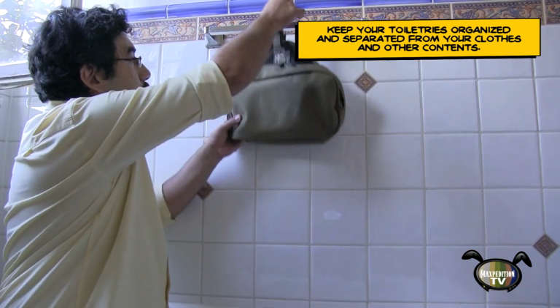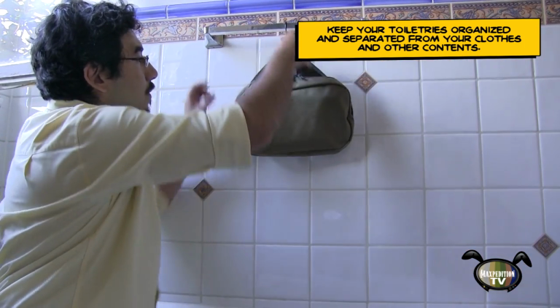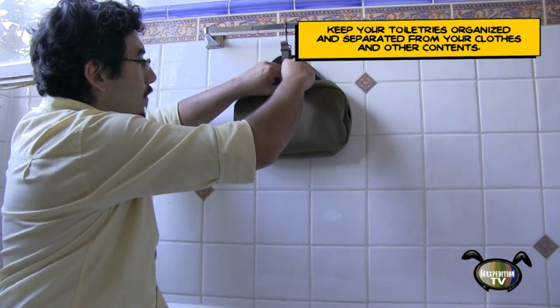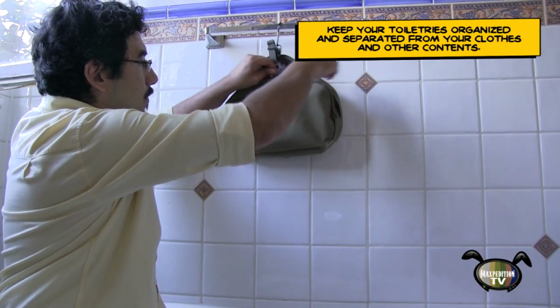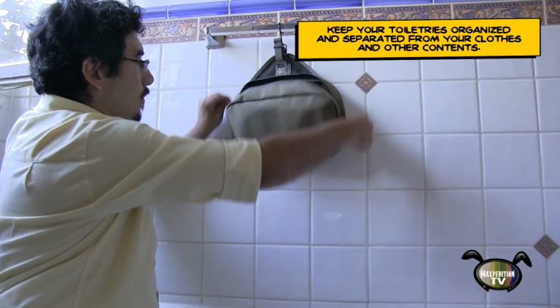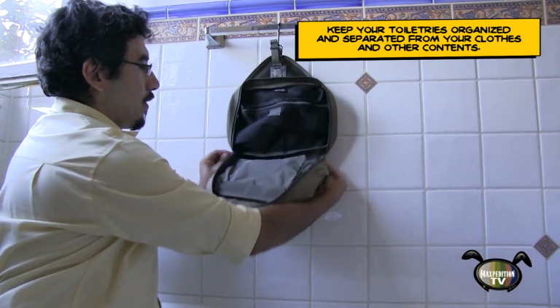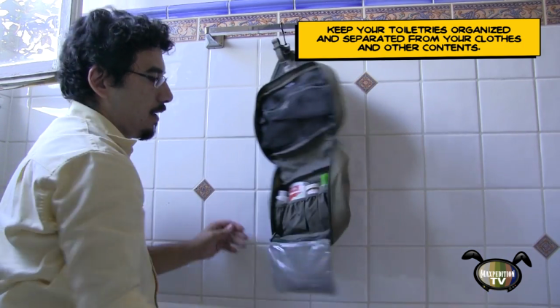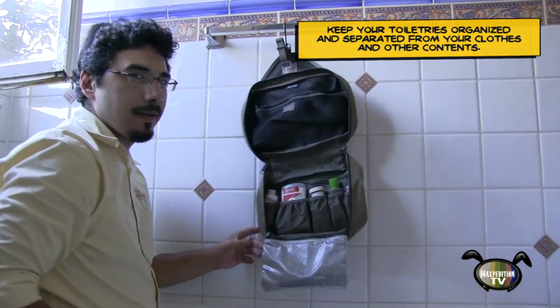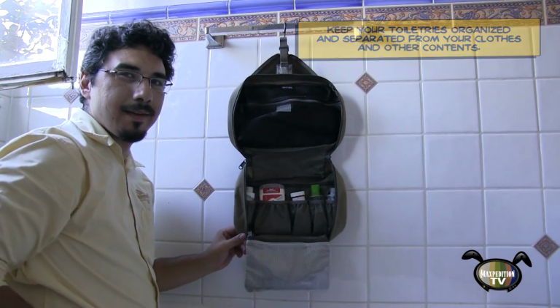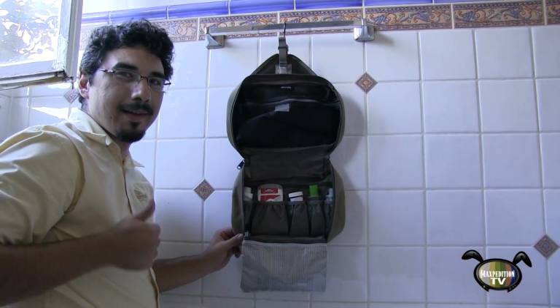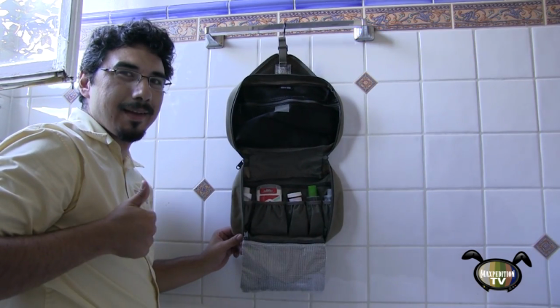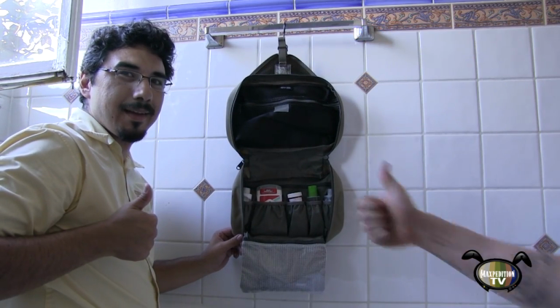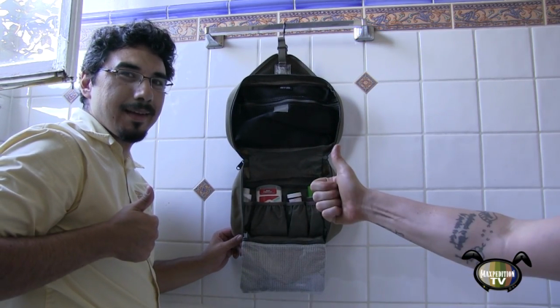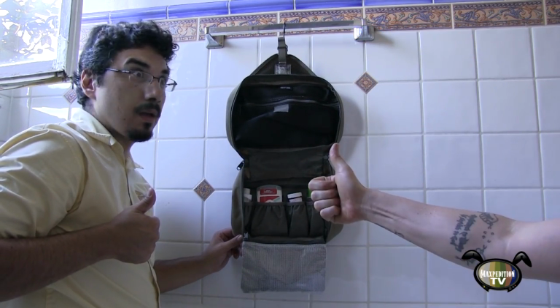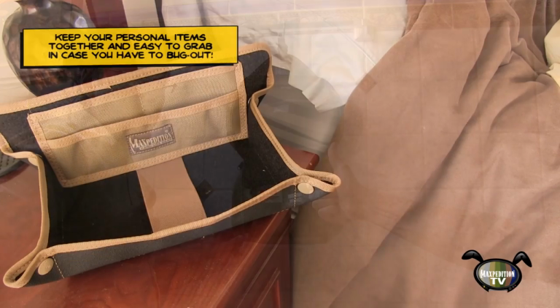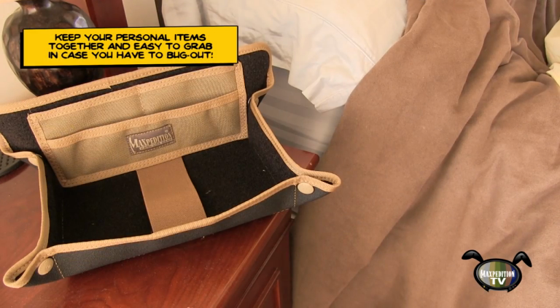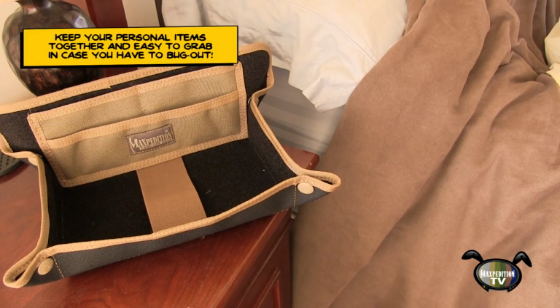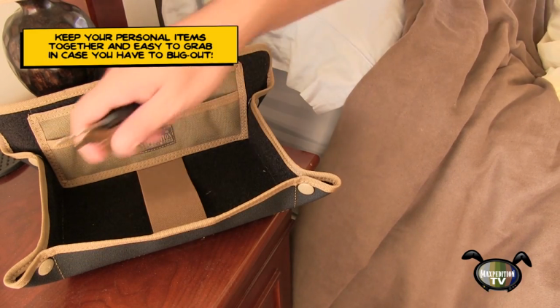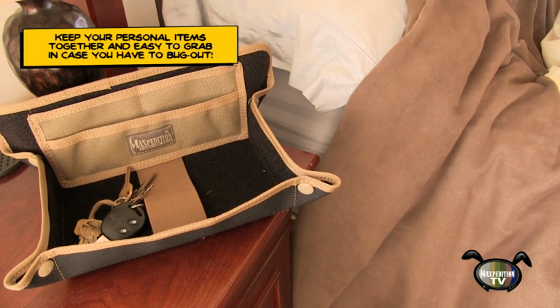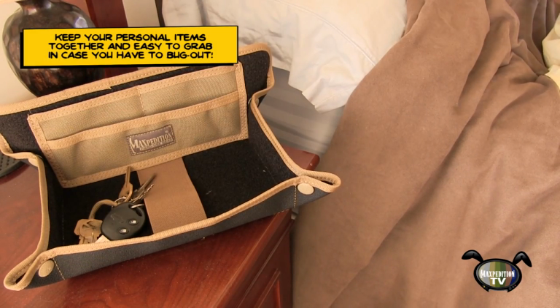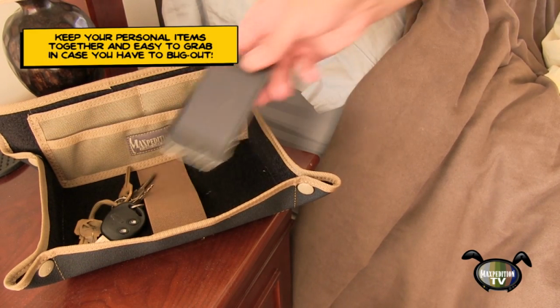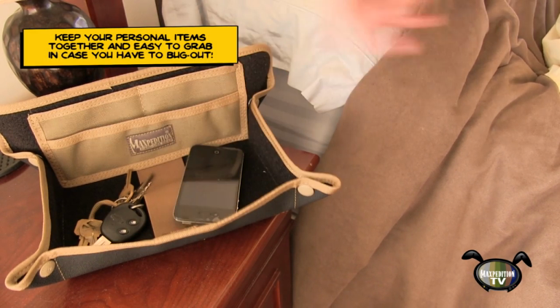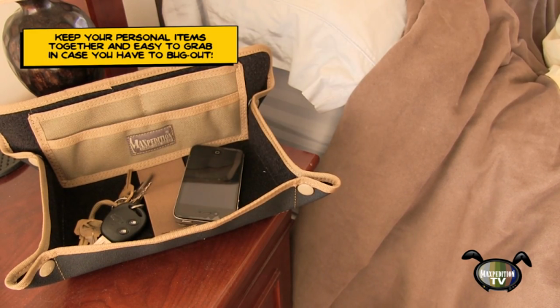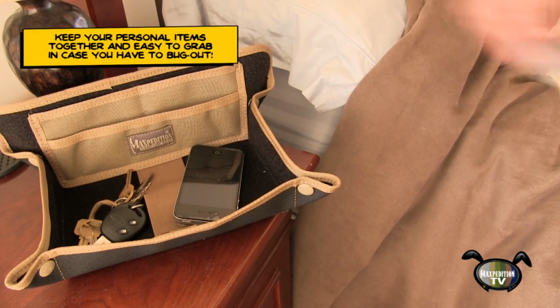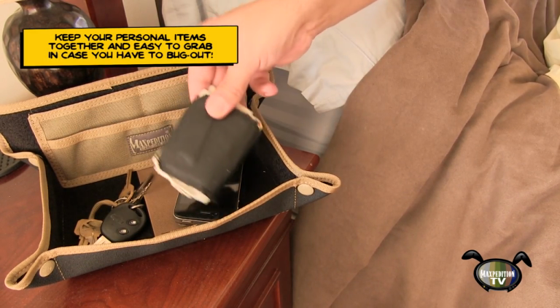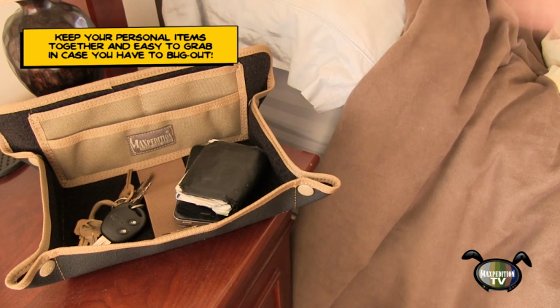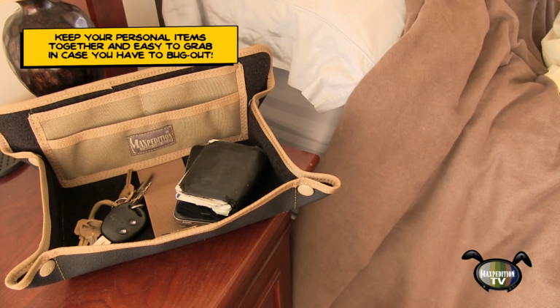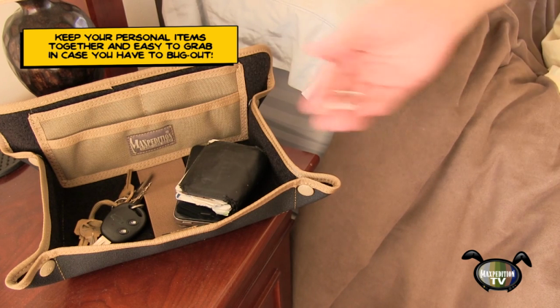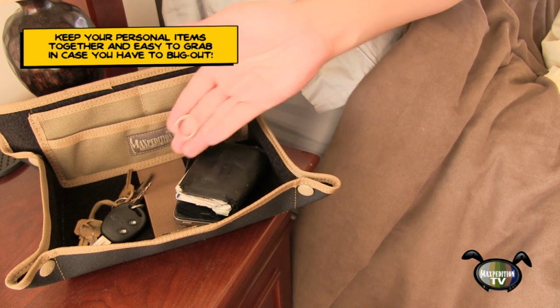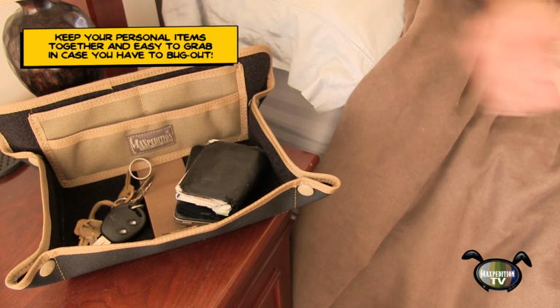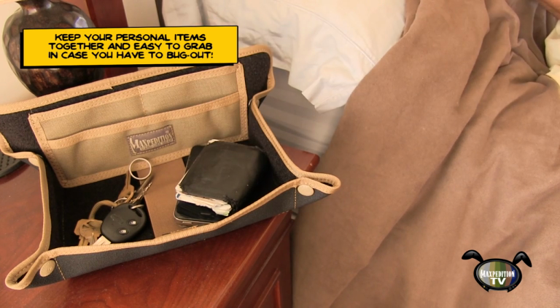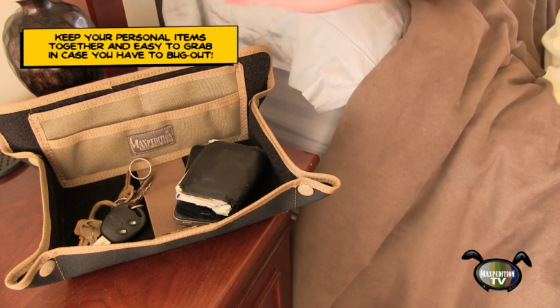Ready for a shower after a long flight? Stephen's tactical toiletry bag is pre-packed and ready to use. Looks like he may need a nap before hitting the town. Stephen can place all of his belongings safely in one location — the tactical travel tray. Pleasant dreams, buddy.